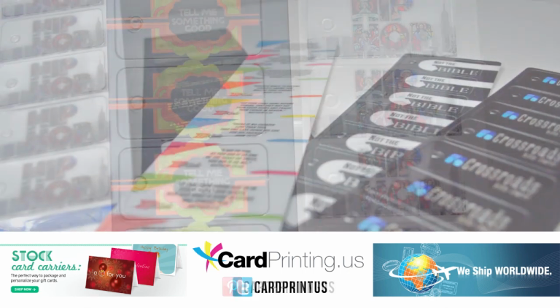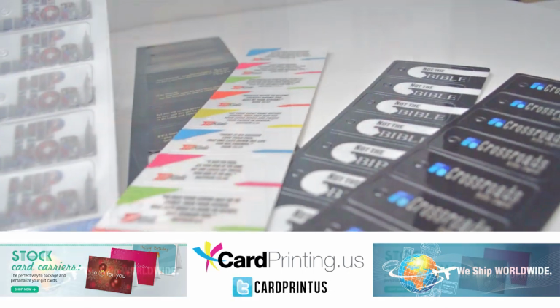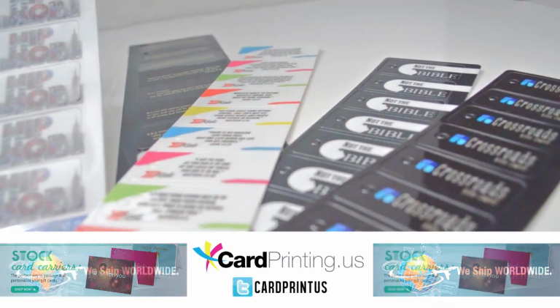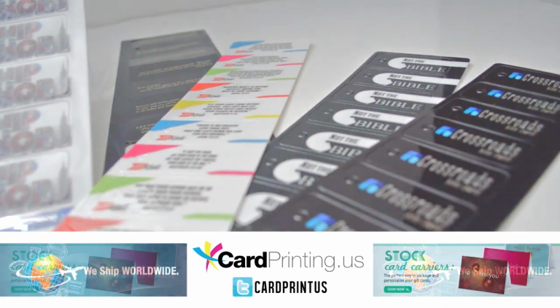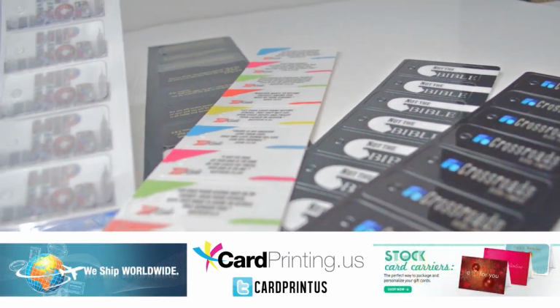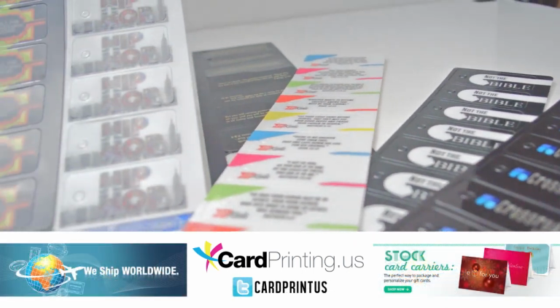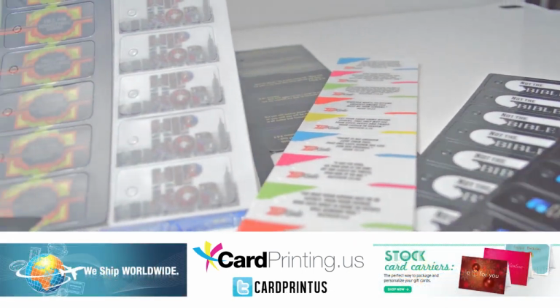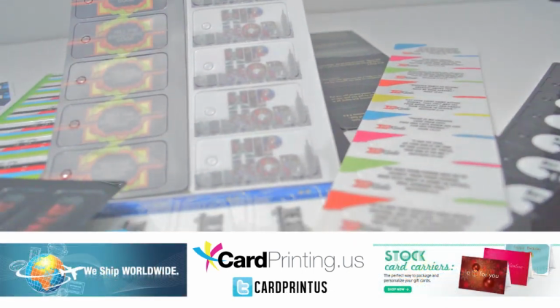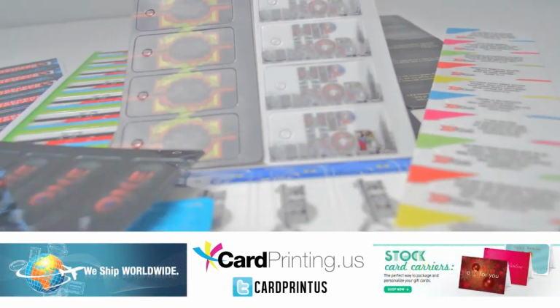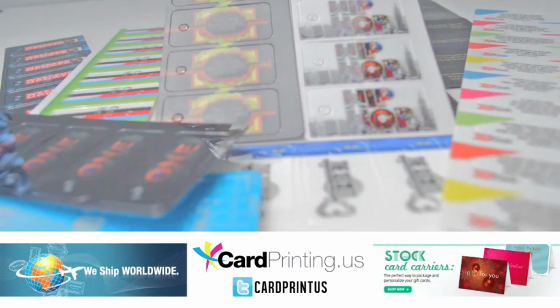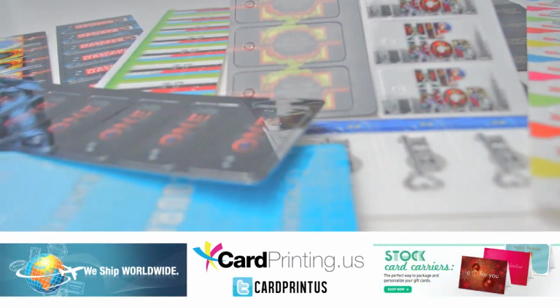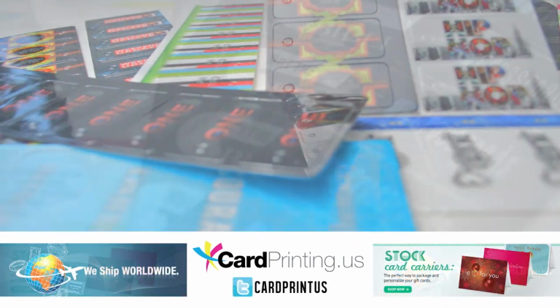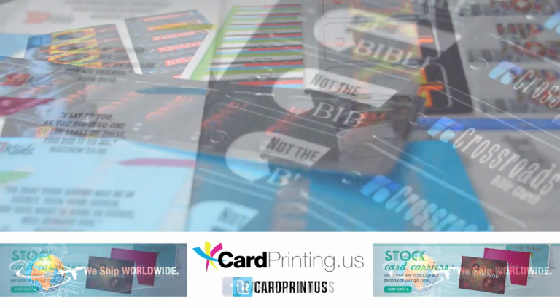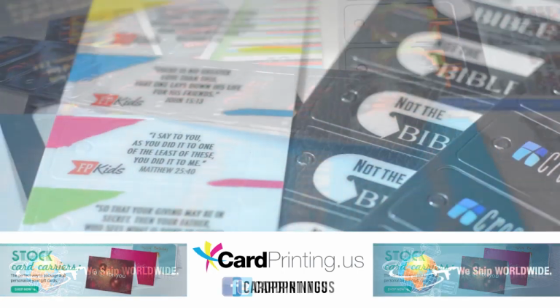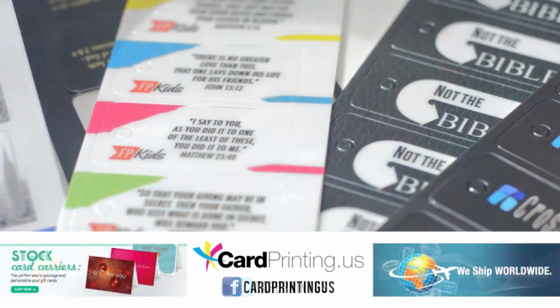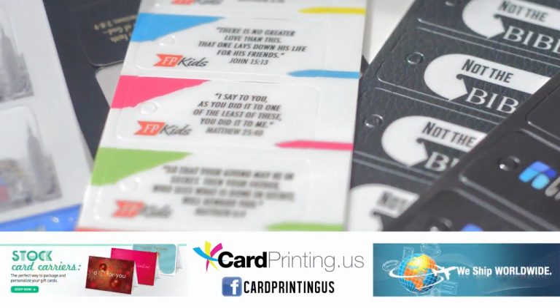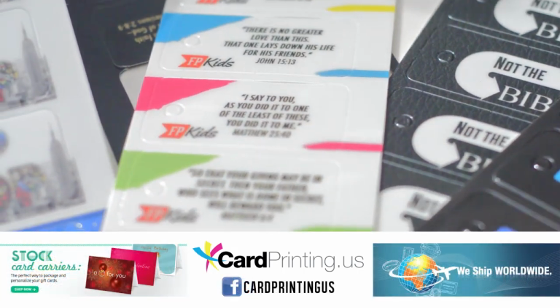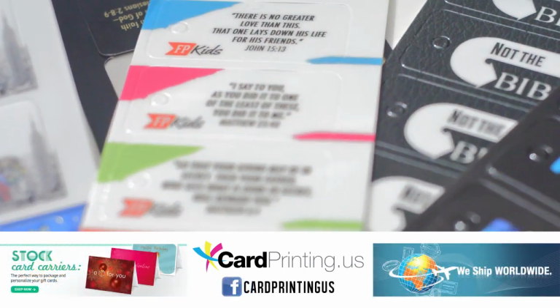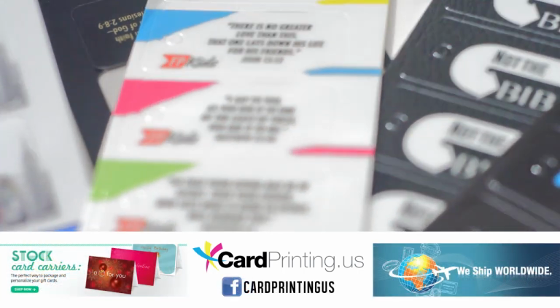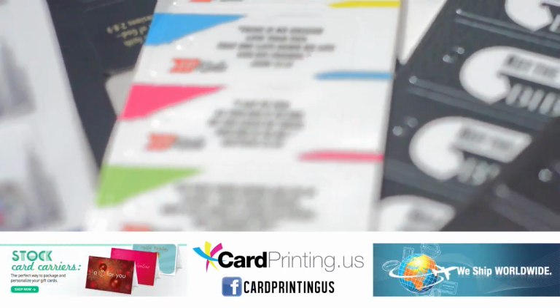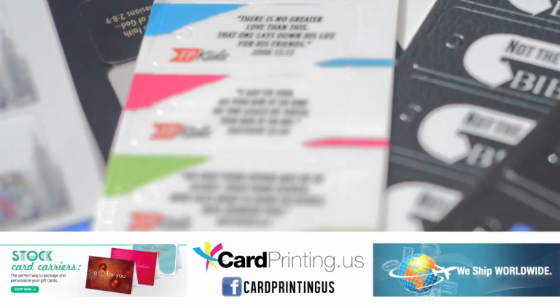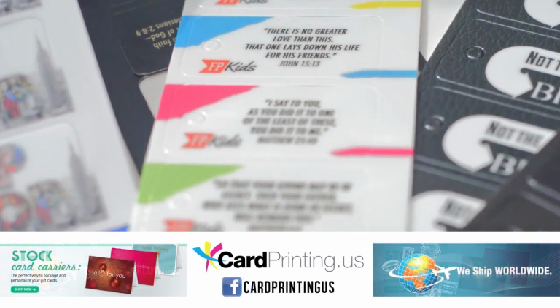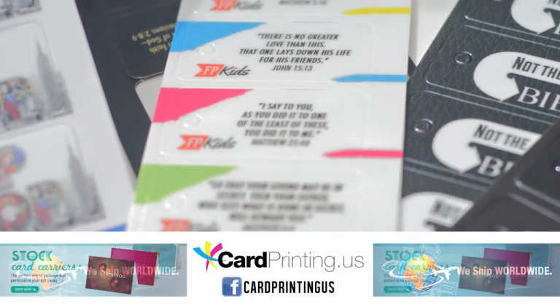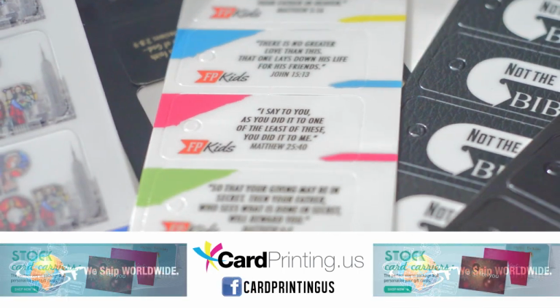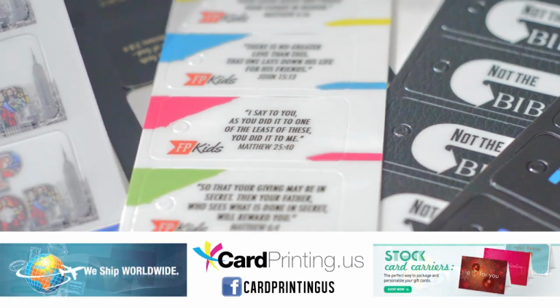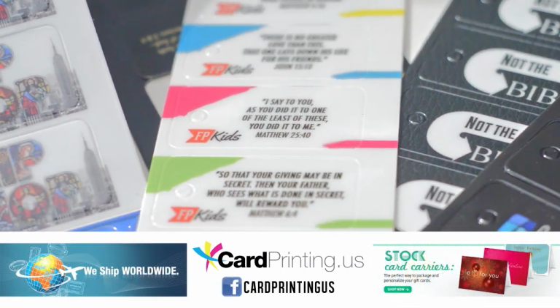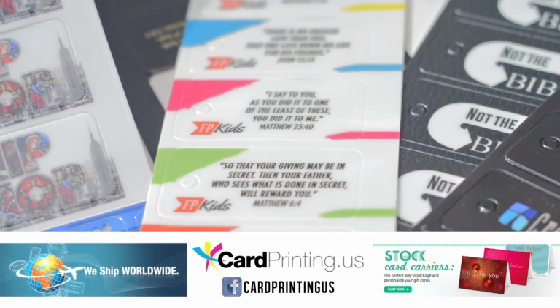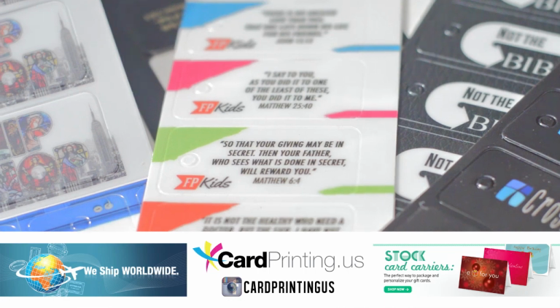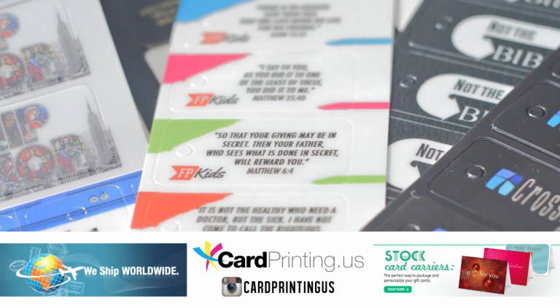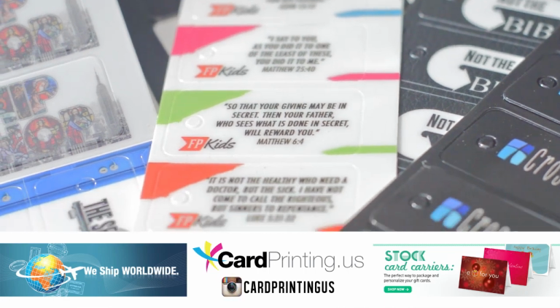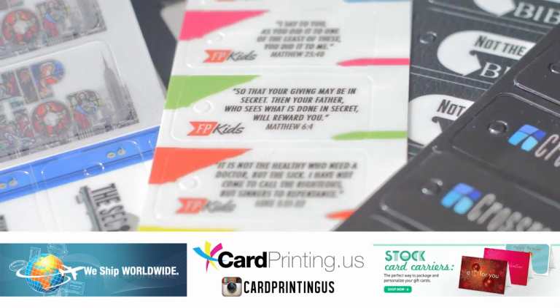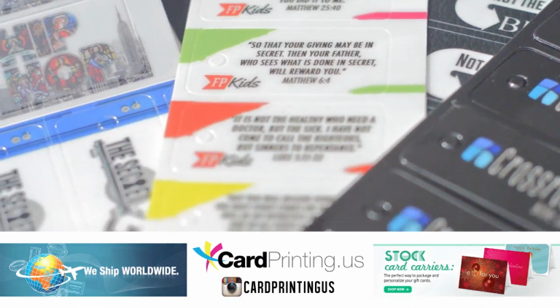We ensure that our key tags will be printed from a high quality digital process. 20 and 30 mil are our standard options, although other thicknesses are also available. We also ensure a quick turnaround time in quantities of 100 and up to 1 million plus.